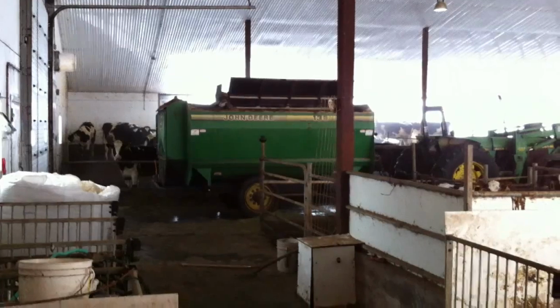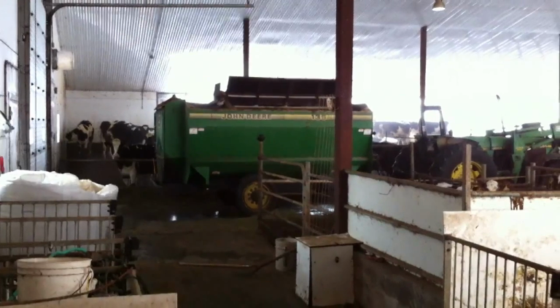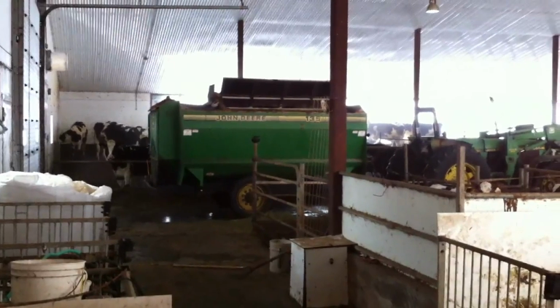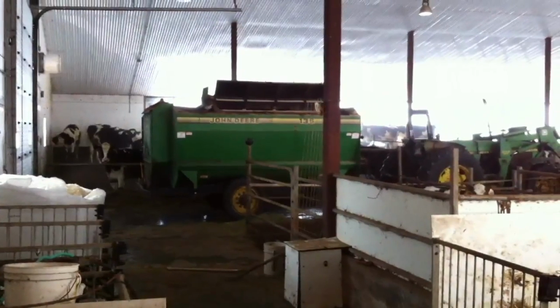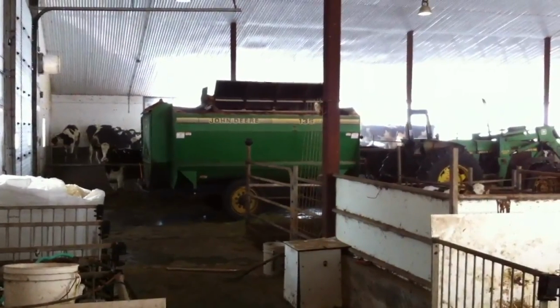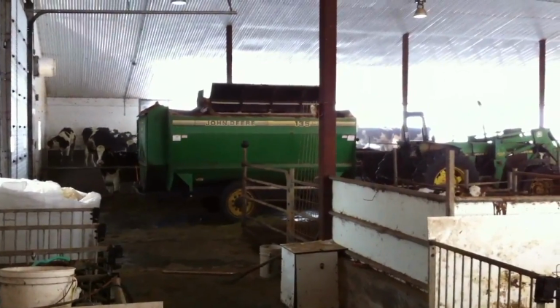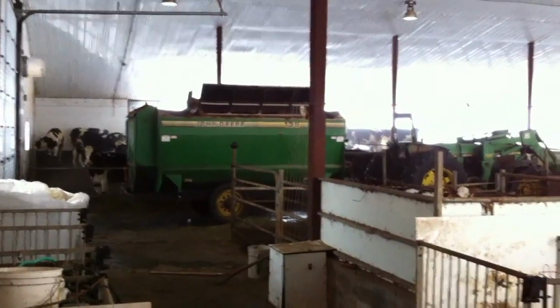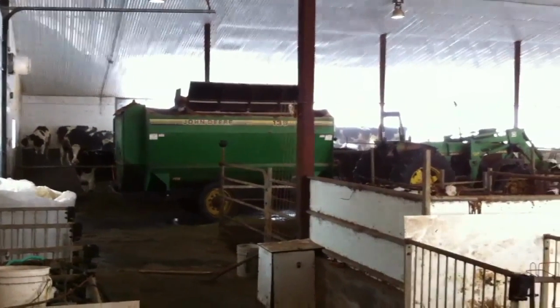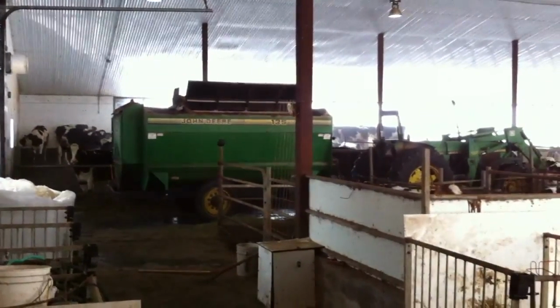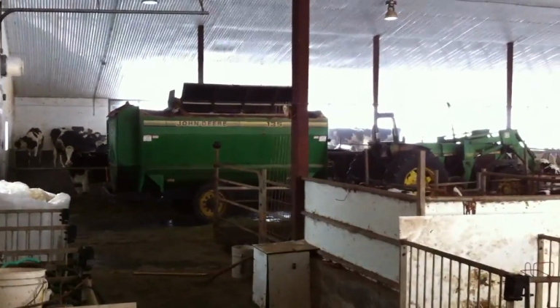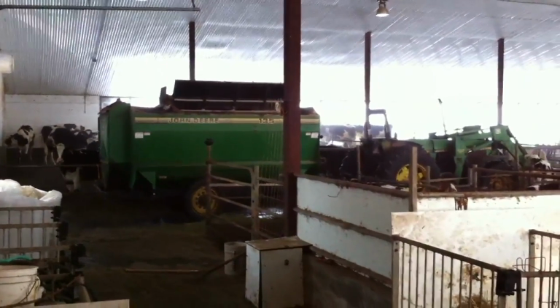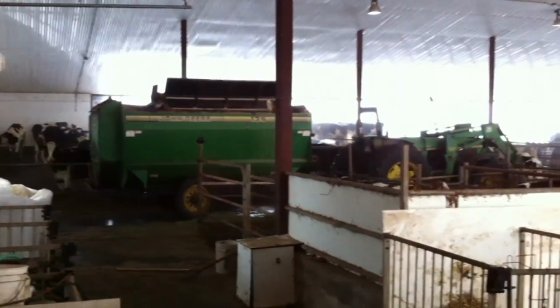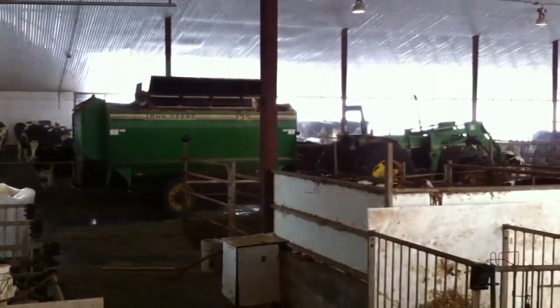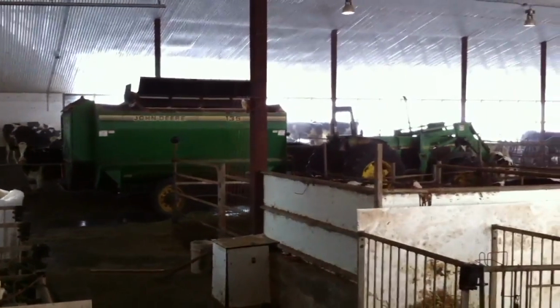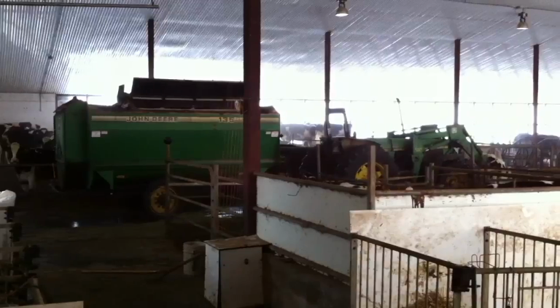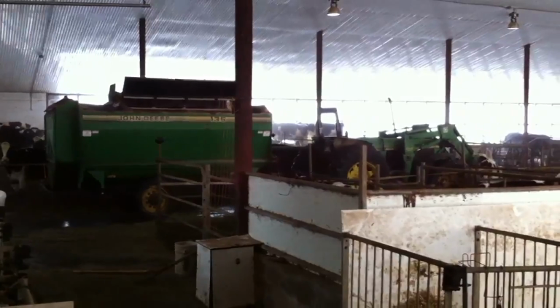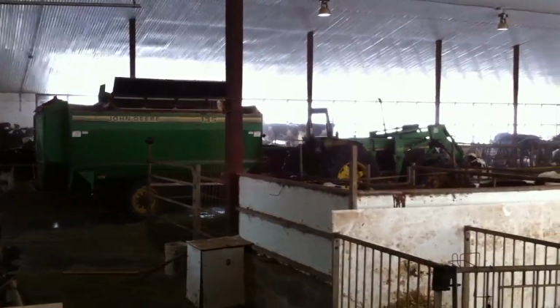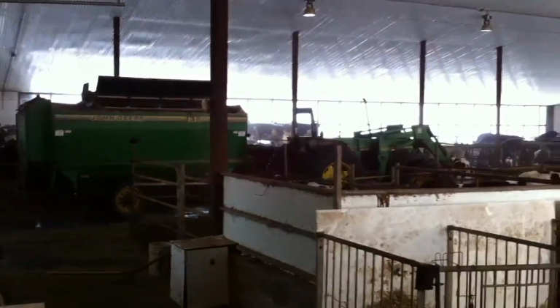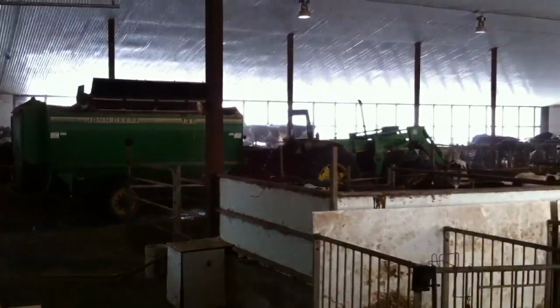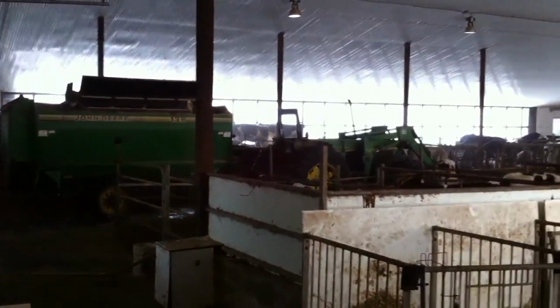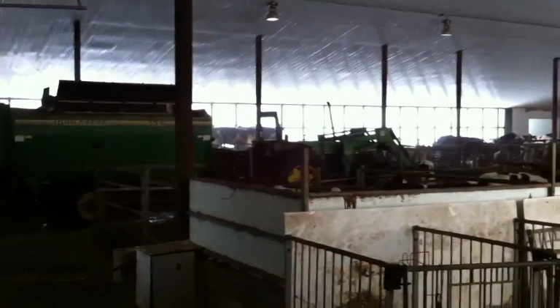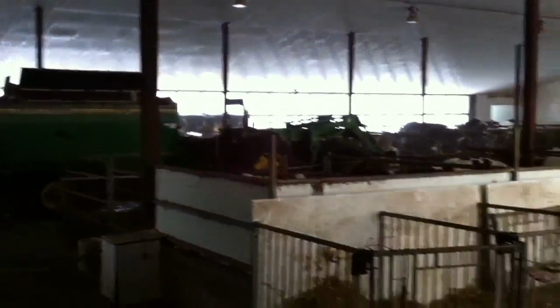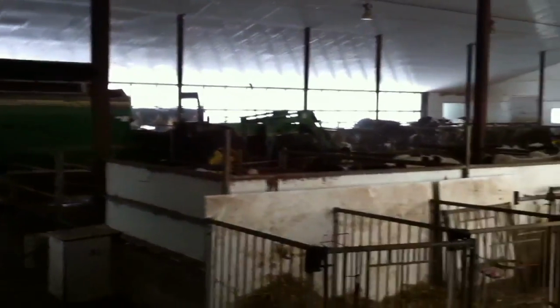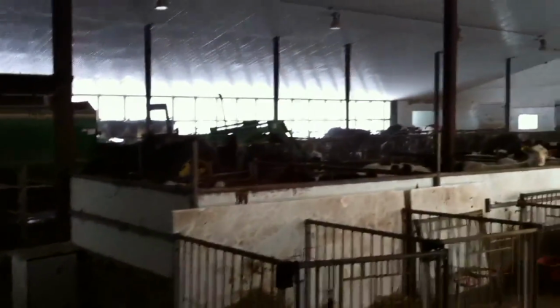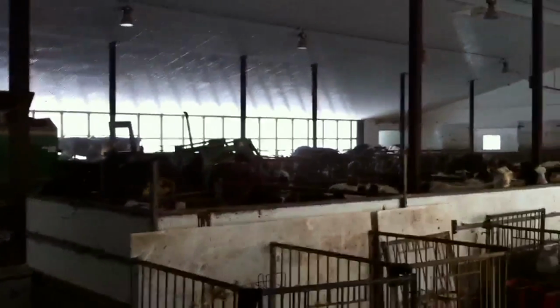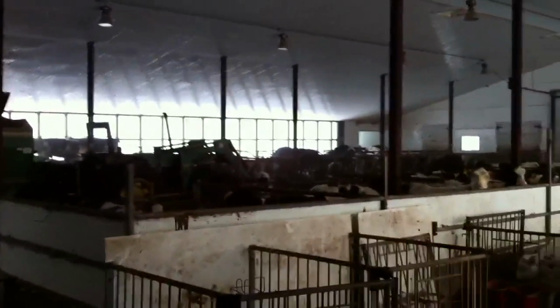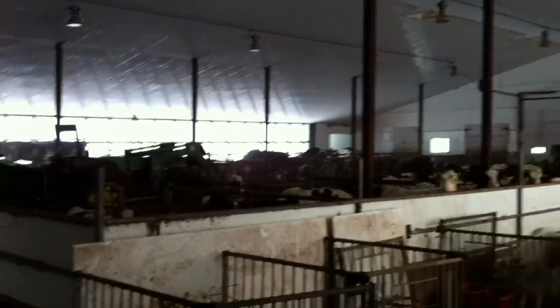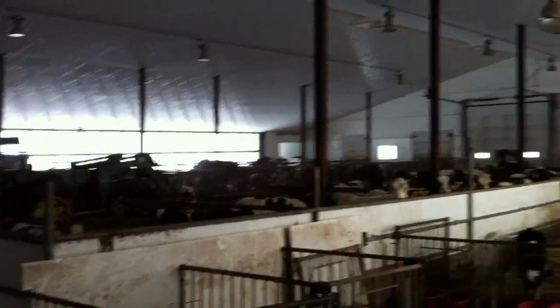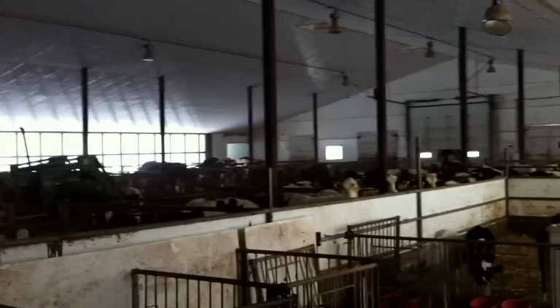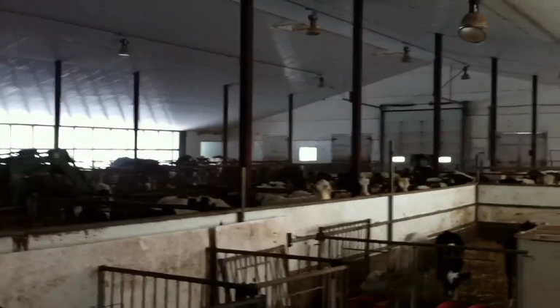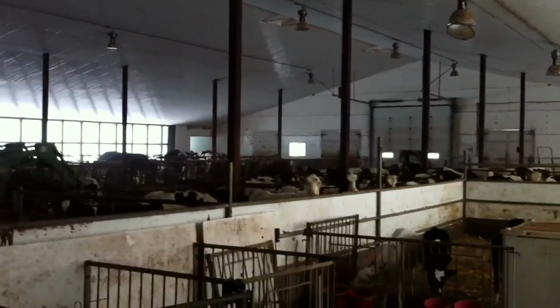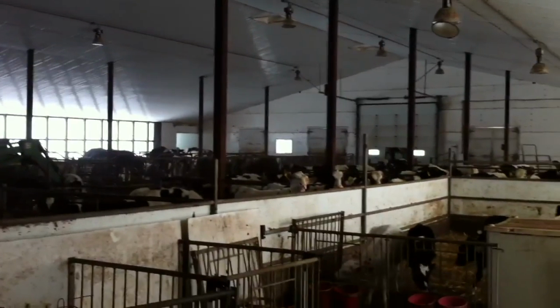This is the inside of my heifer barn. You can see my feed mixer parked inside — it was a little bit too cold last night to leave it out because there's a full load of feed inside for the dairy cows this morning.